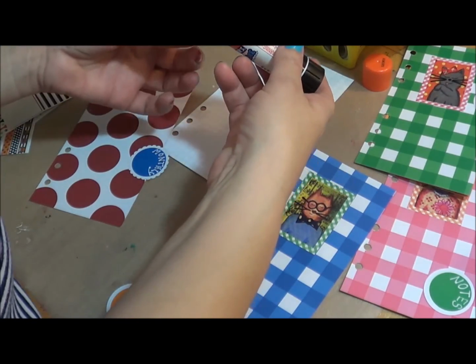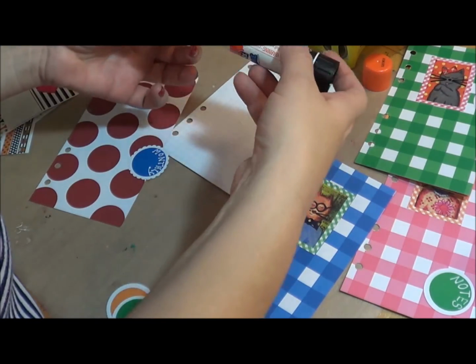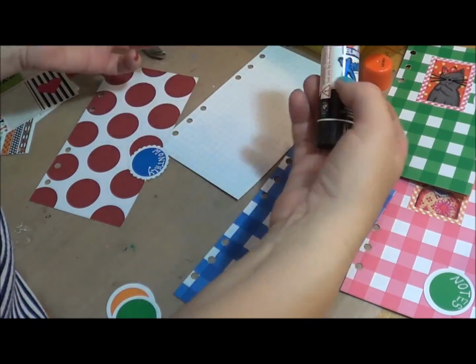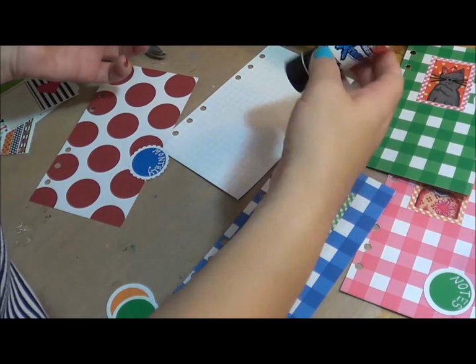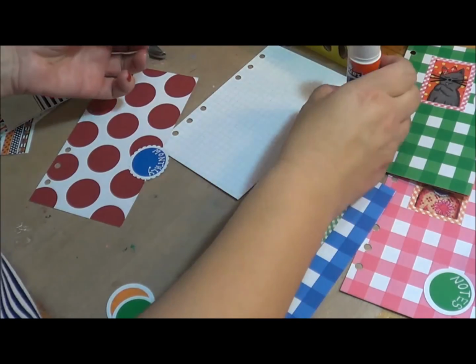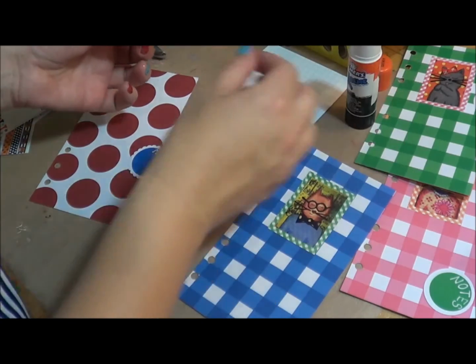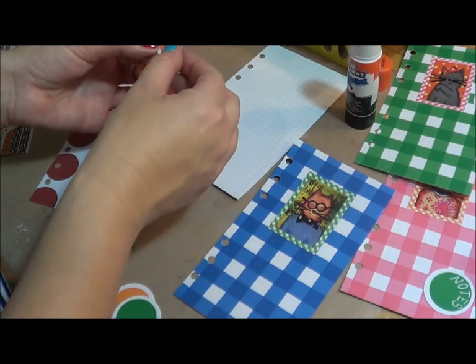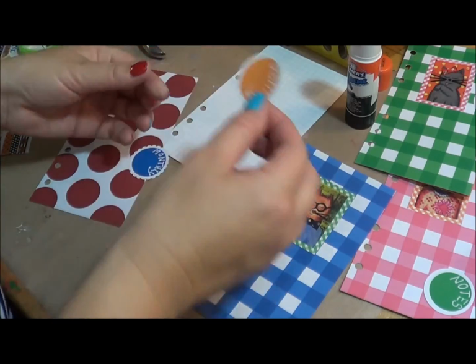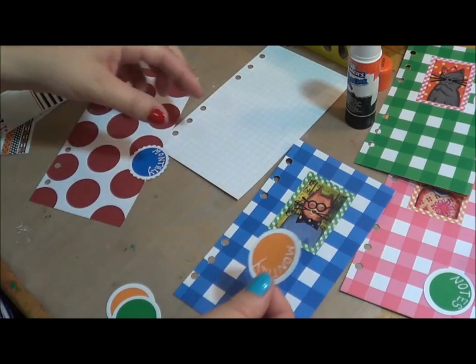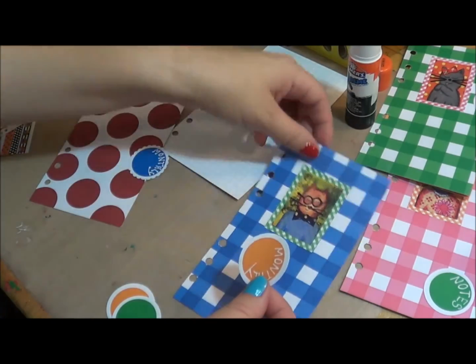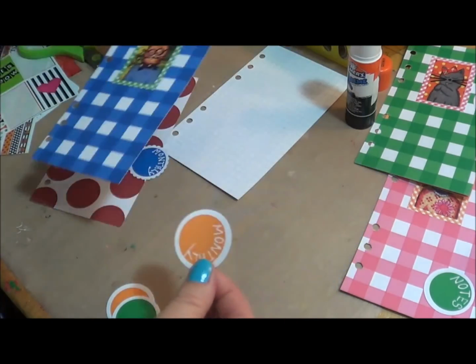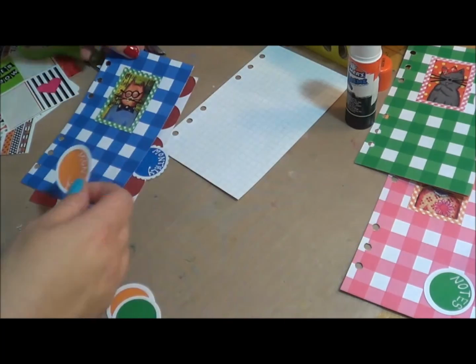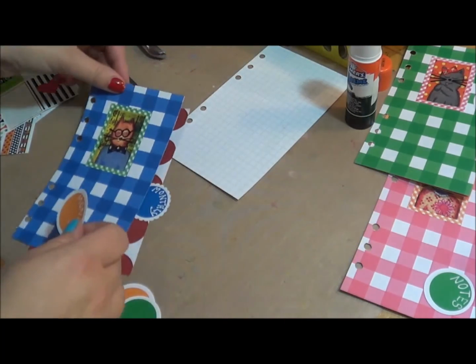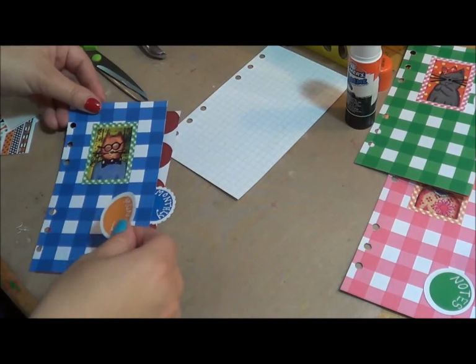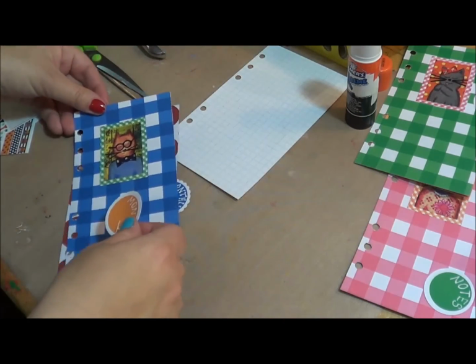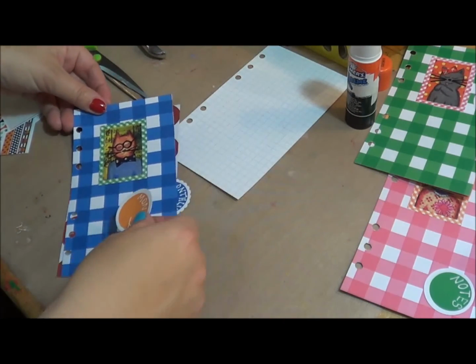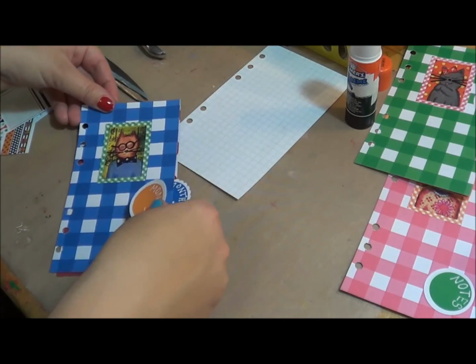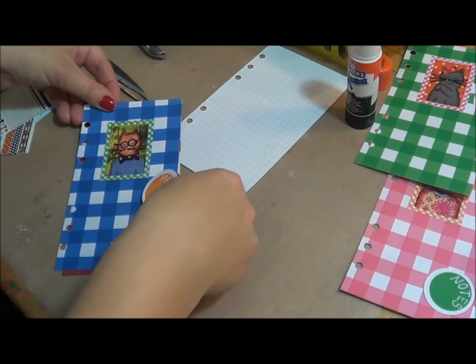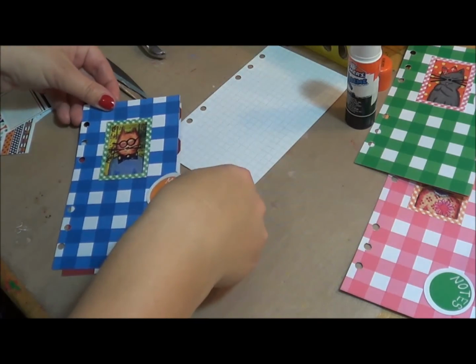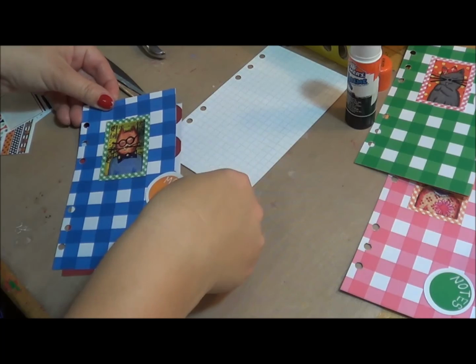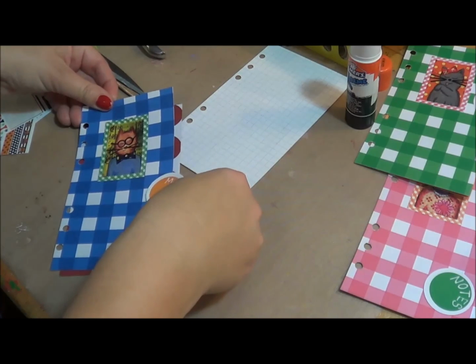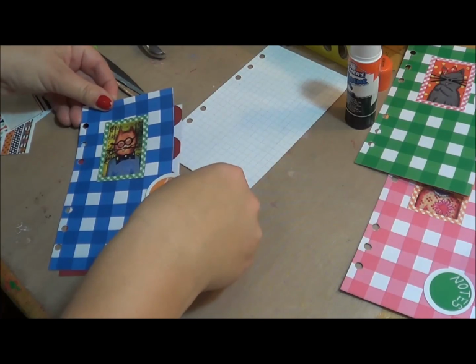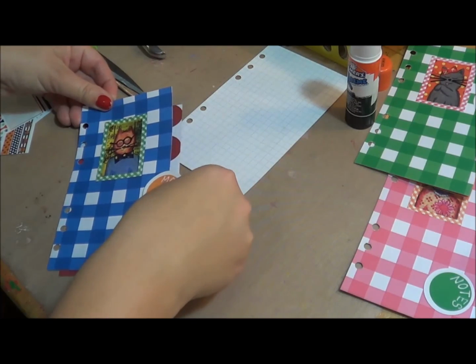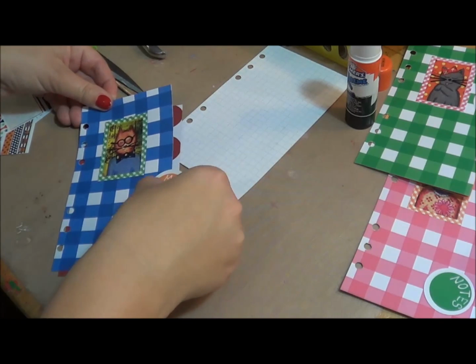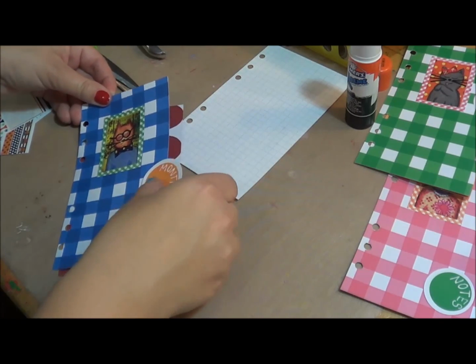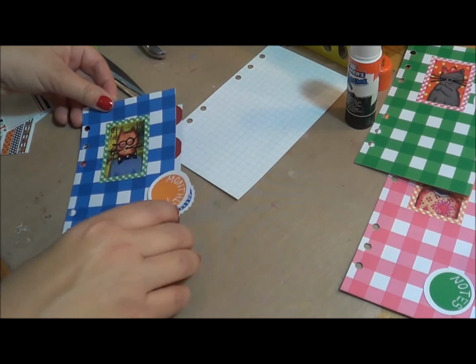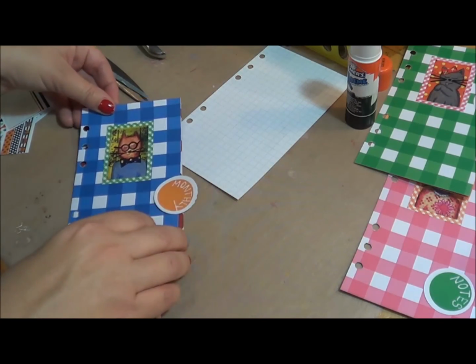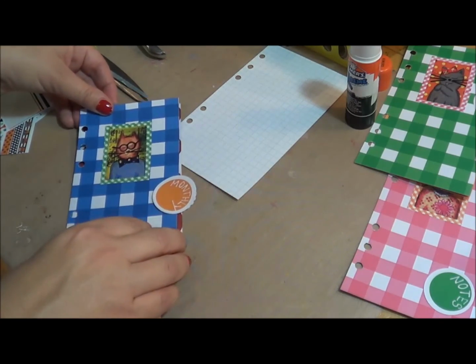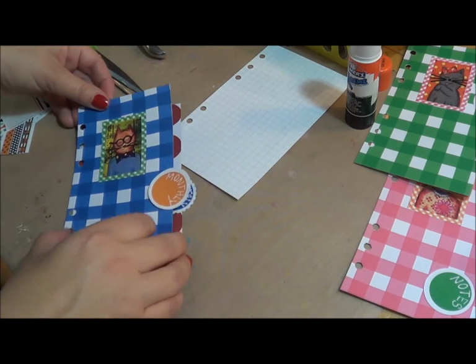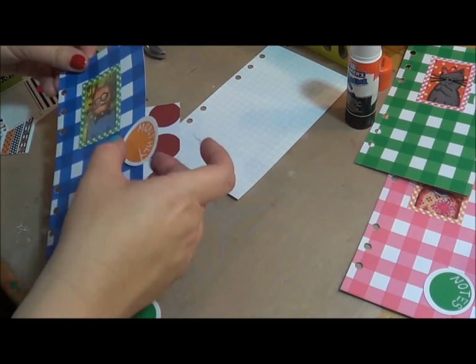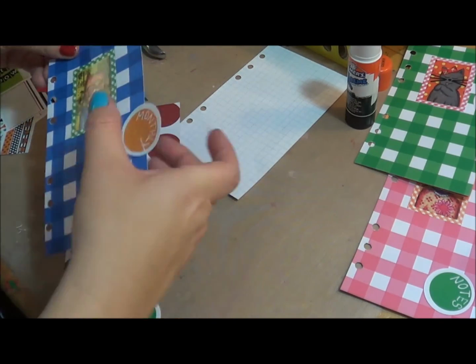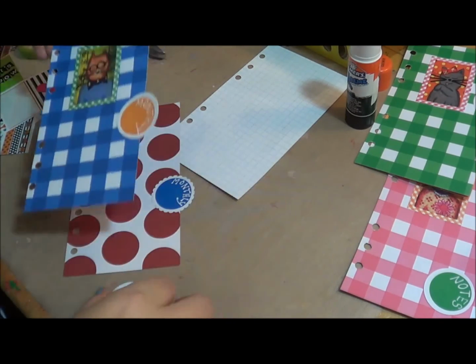I kind of want to keep the inserts separate so I can show you how I'm going to fill out my black one. So the monthly will come in right about there.